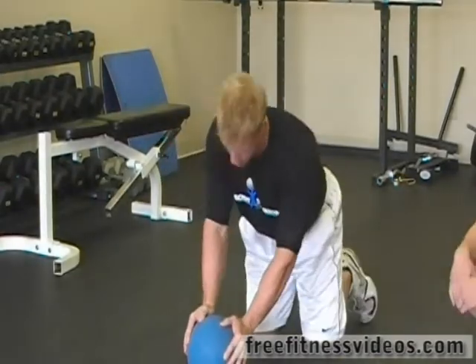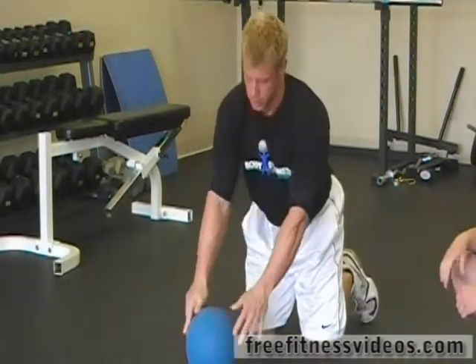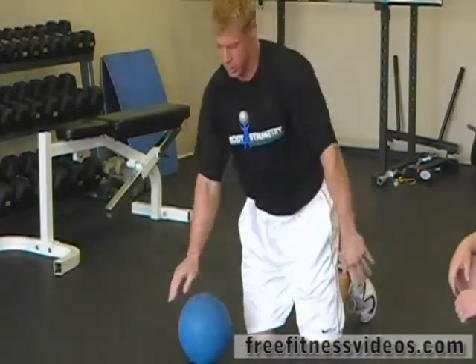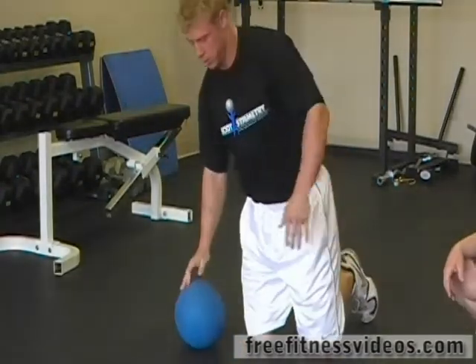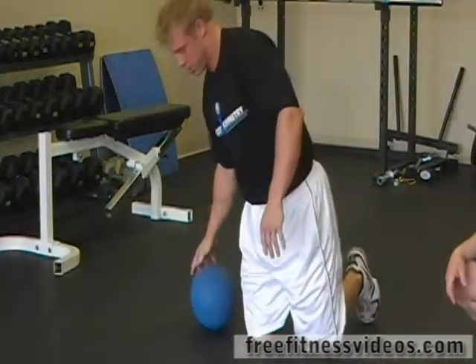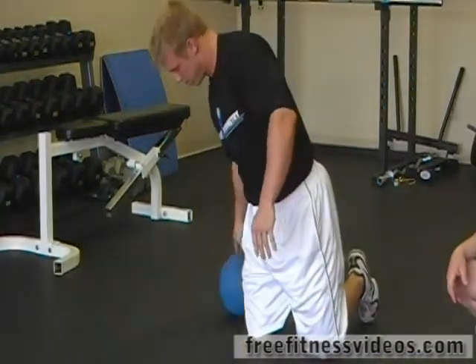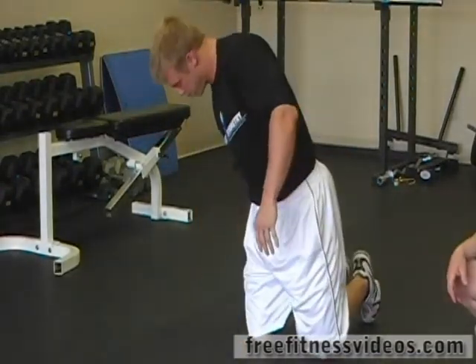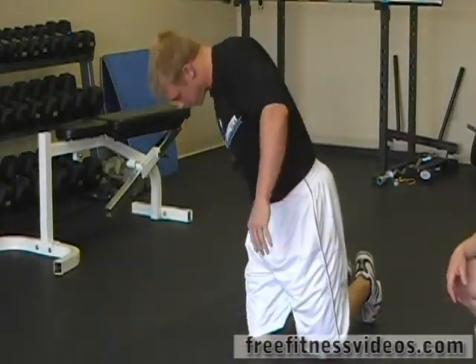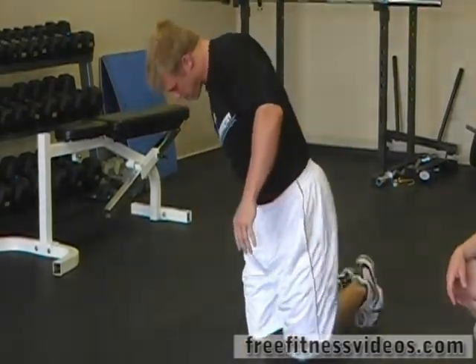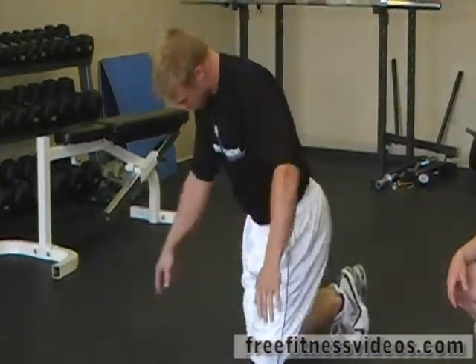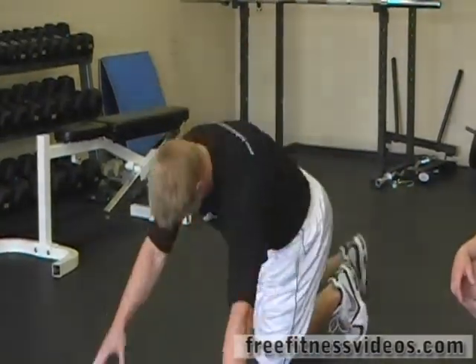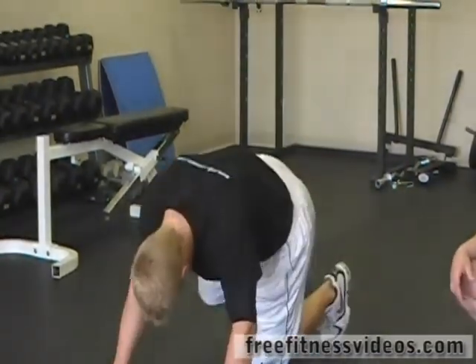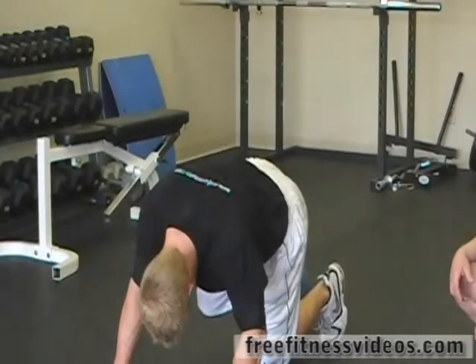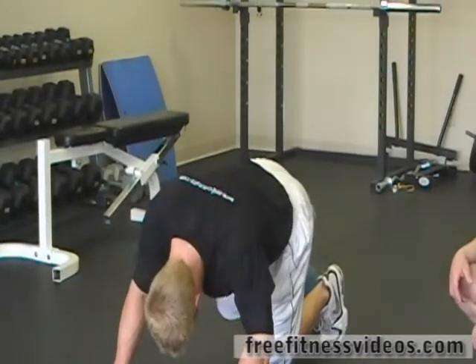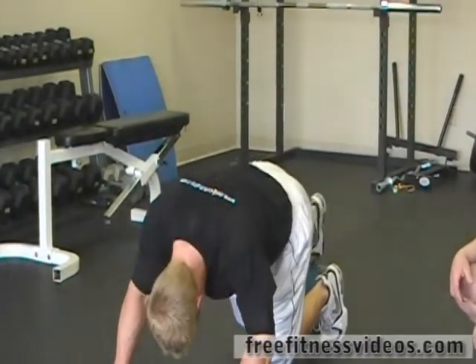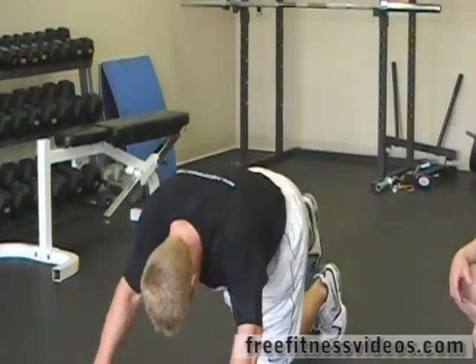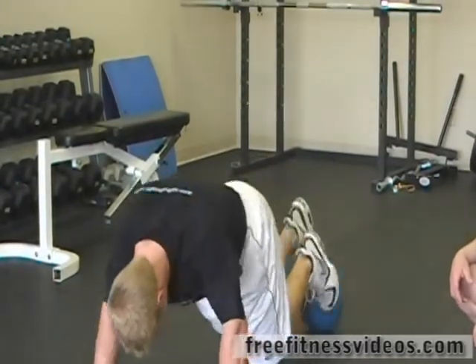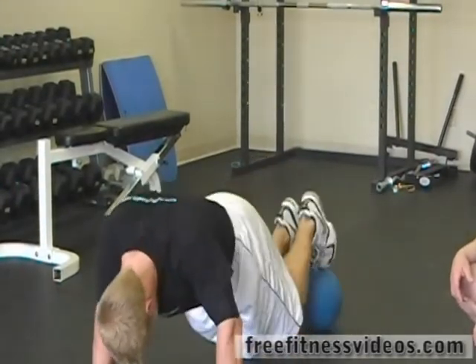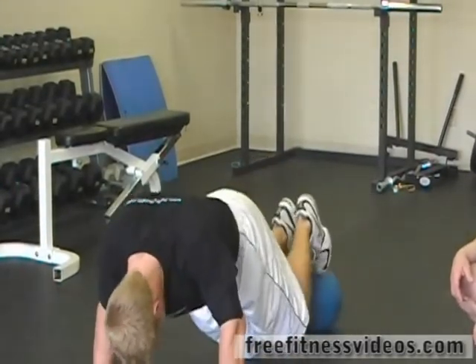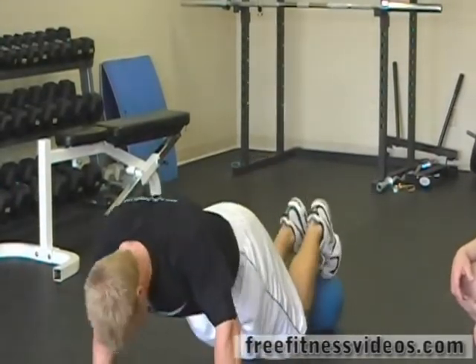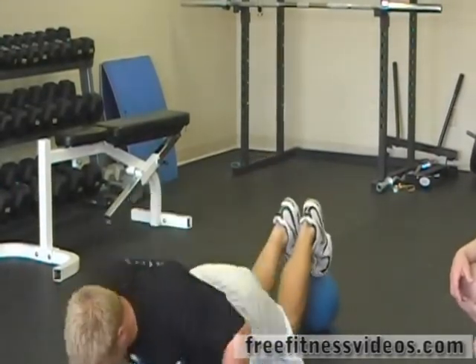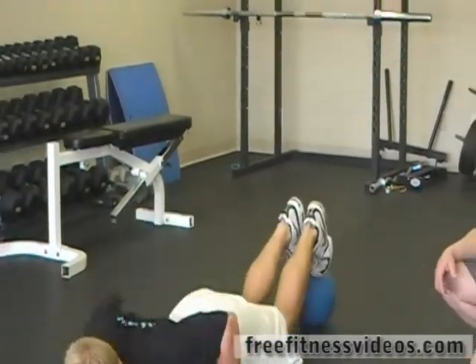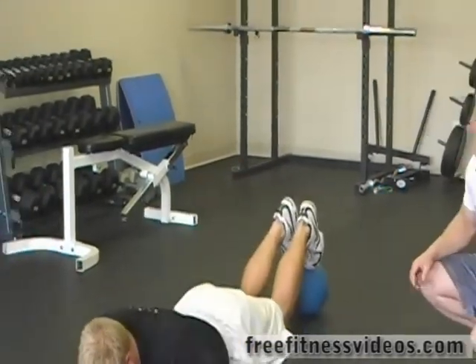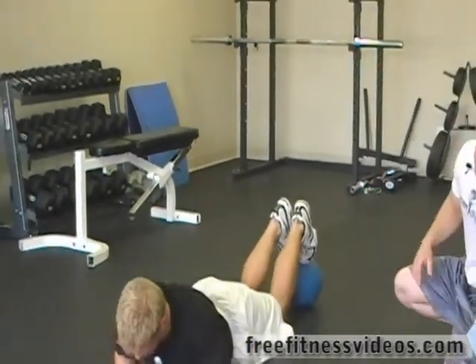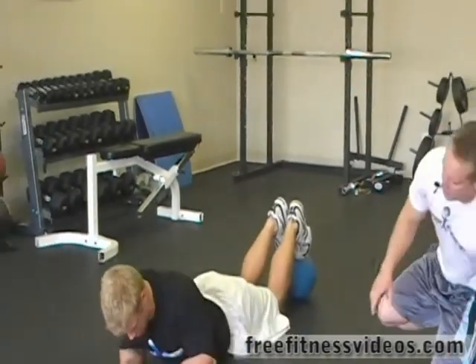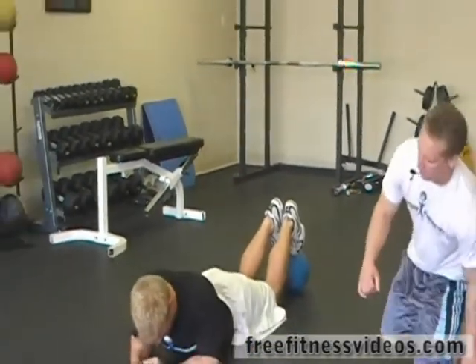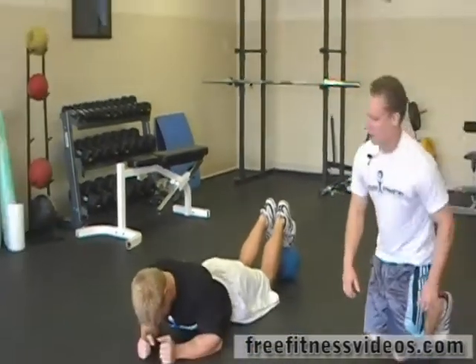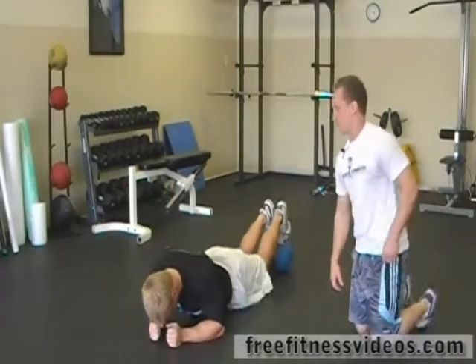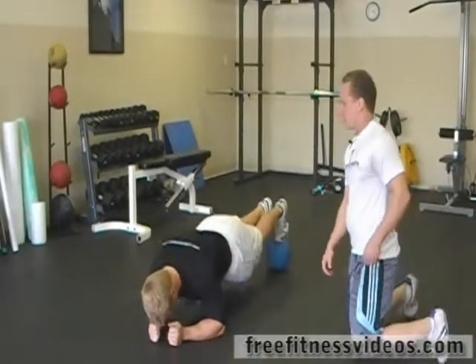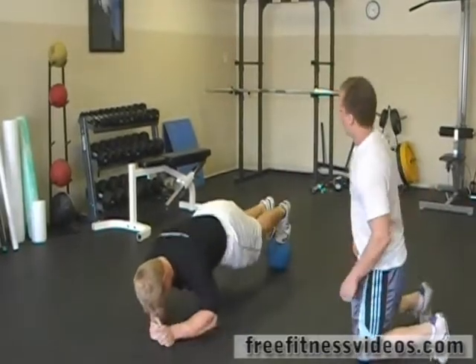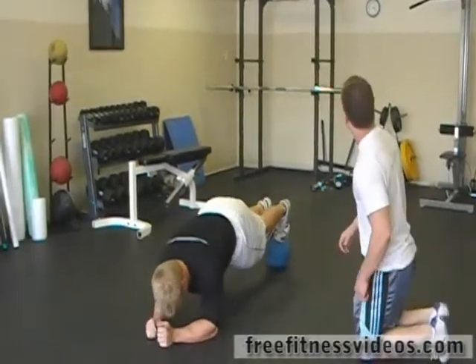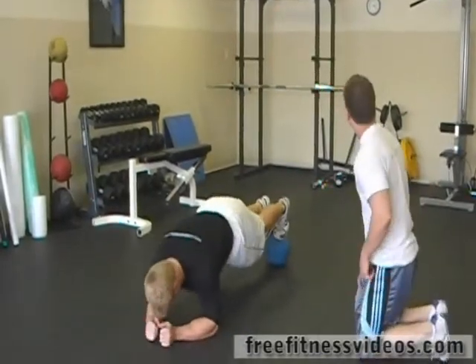From here we're going to a med ball hover, so we're going to balance ourselves placing our feet on the ball, and we're going to come out into a hover position with forearms on the floor. We're going to go for one minute.